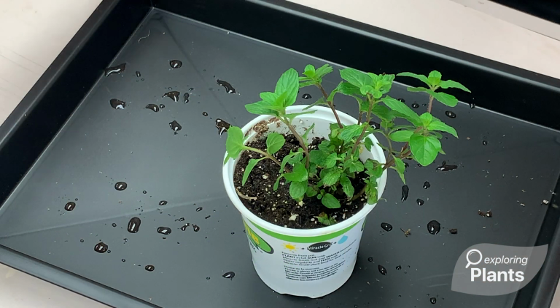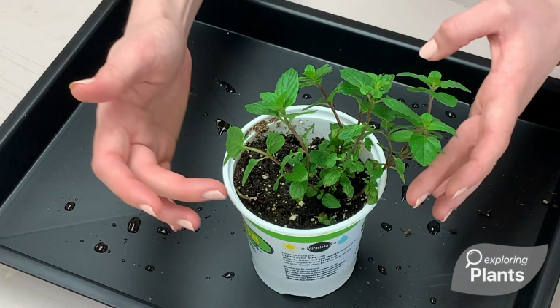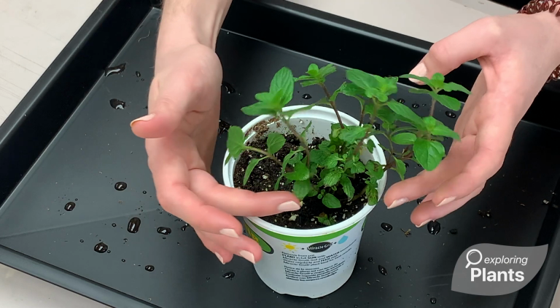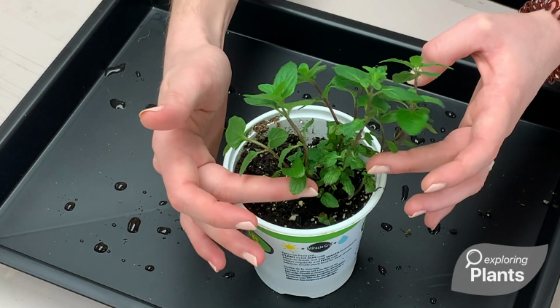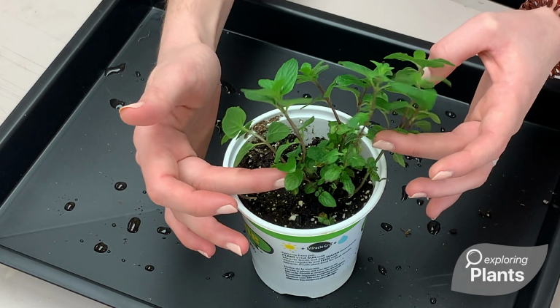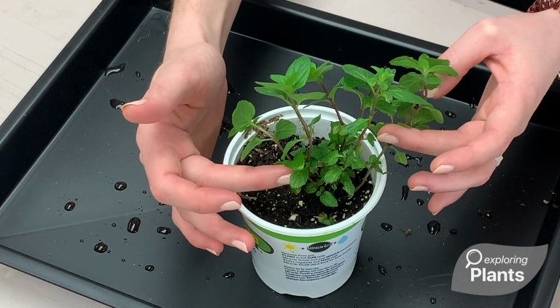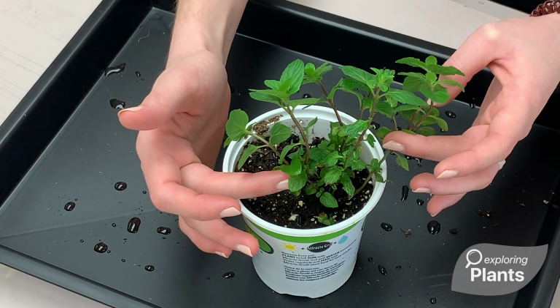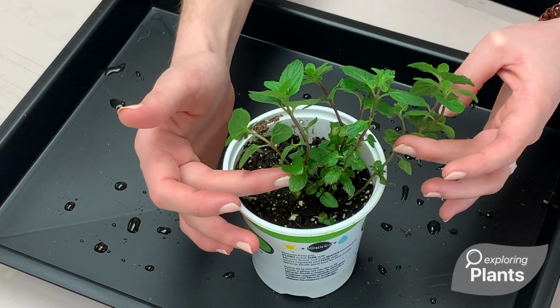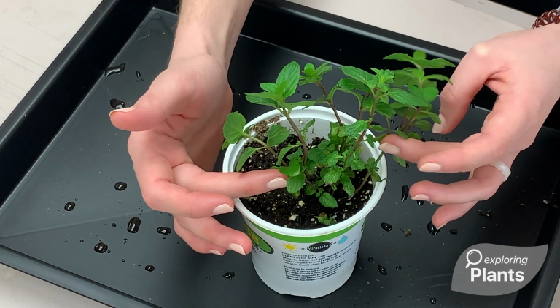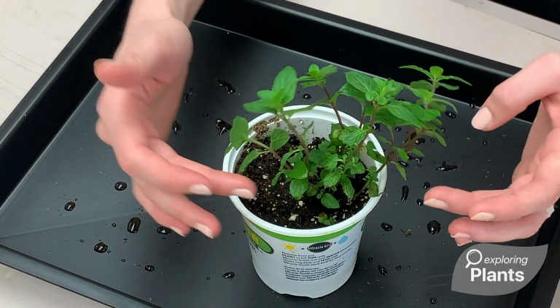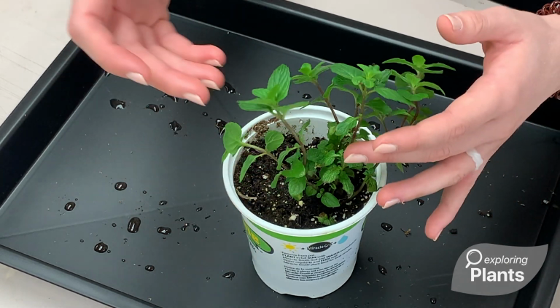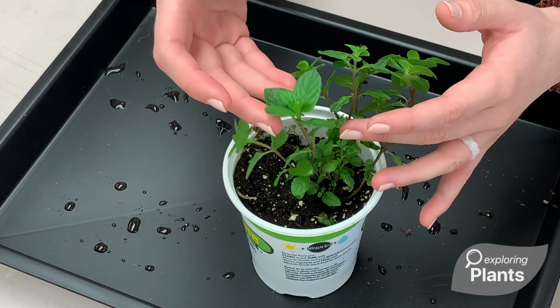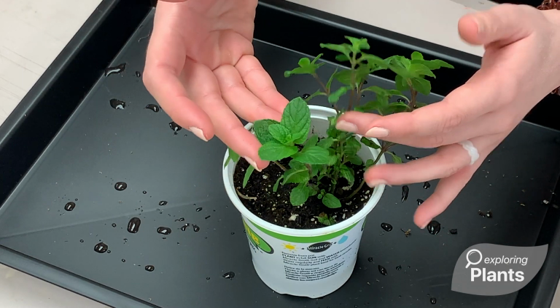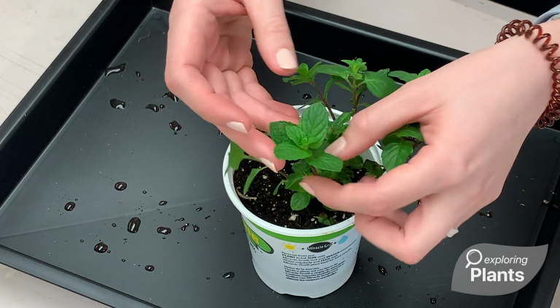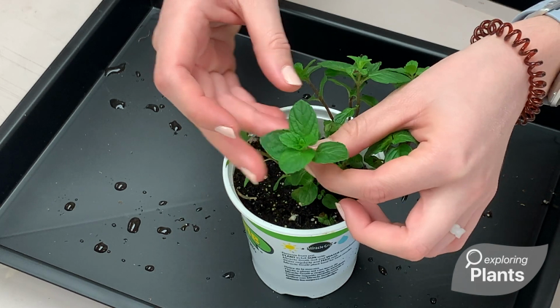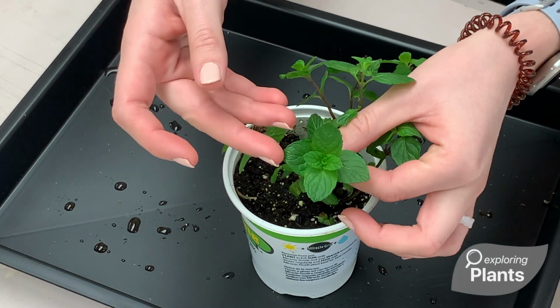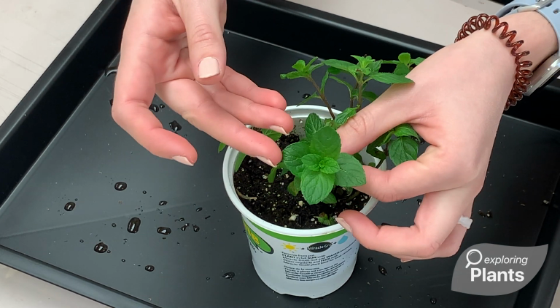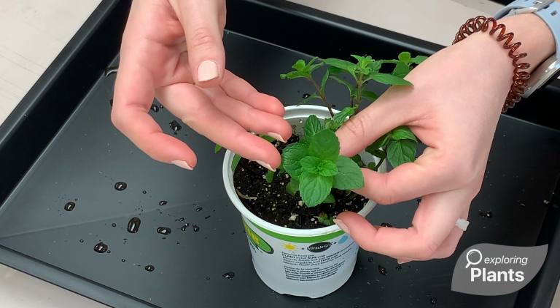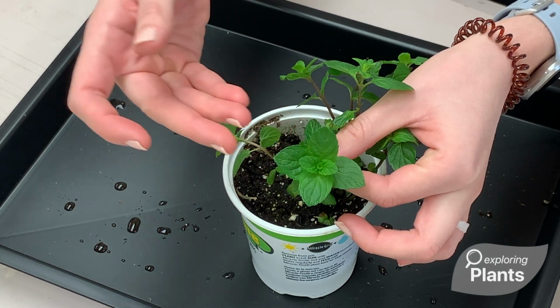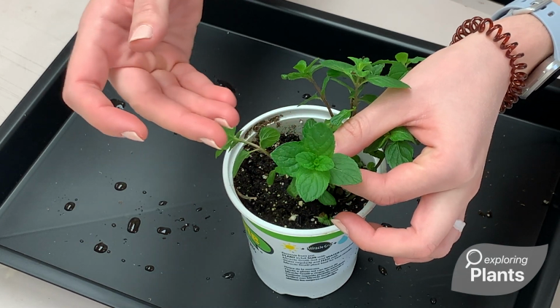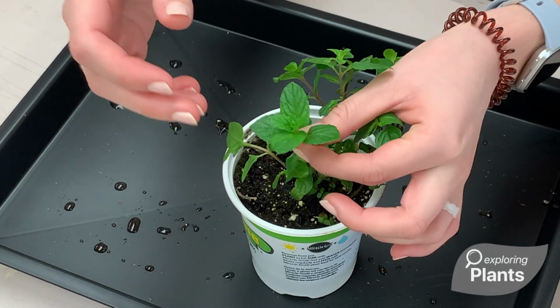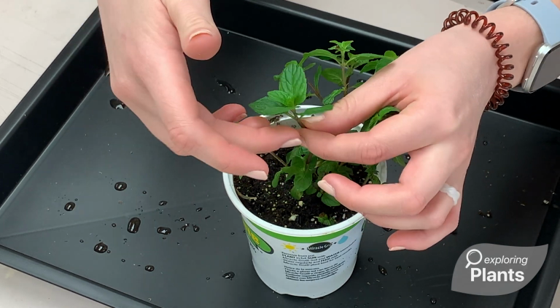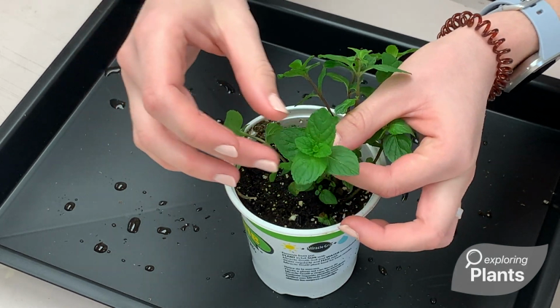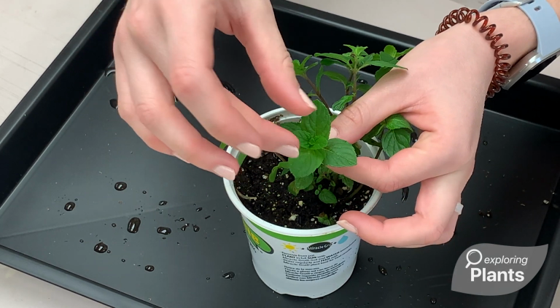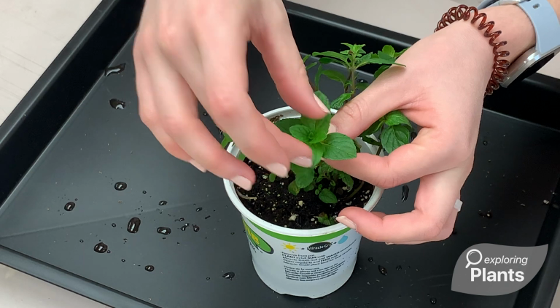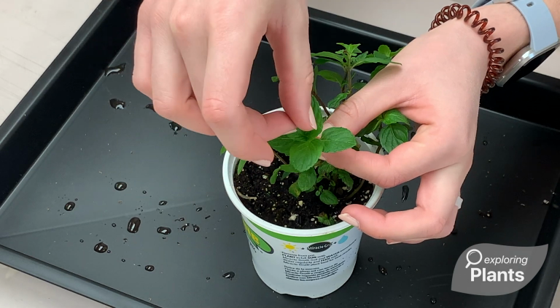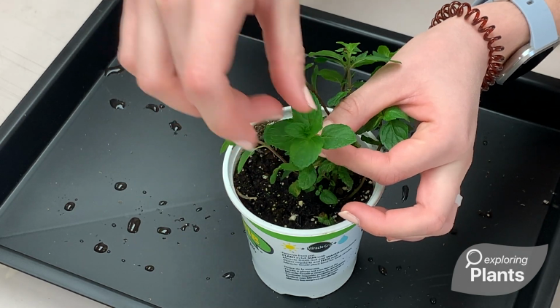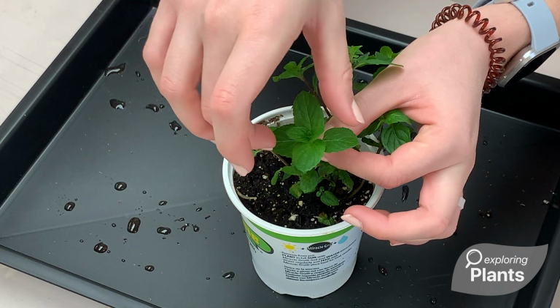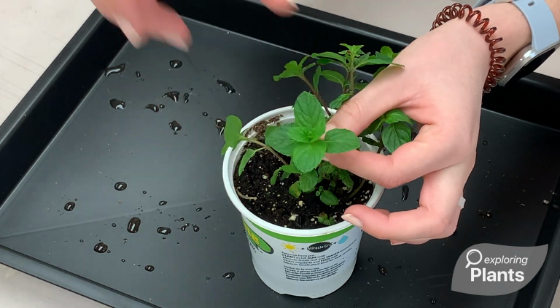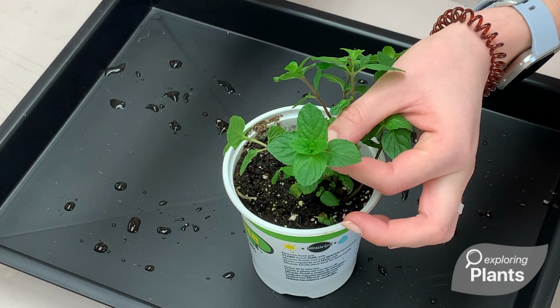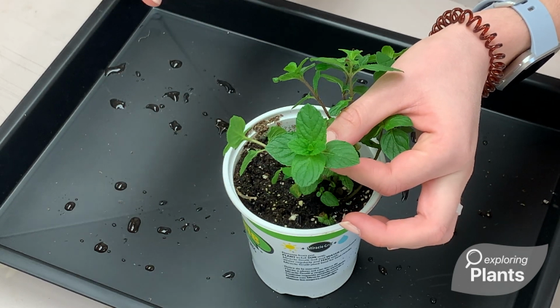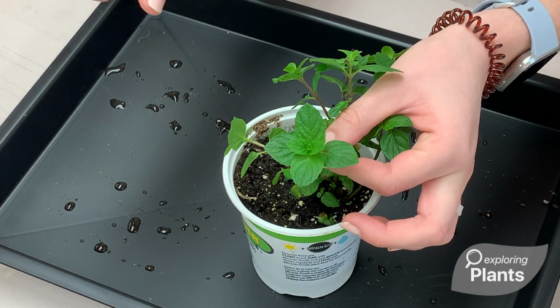Each one of these stems springing from the pot is called a shoot, and at the top of each shoot this region is called the apical meristem. This is where you'll start to see new leaves alternating as they grow out from the plant.